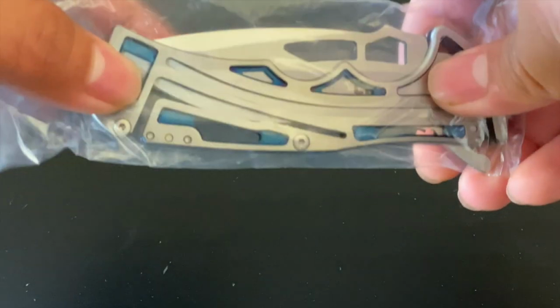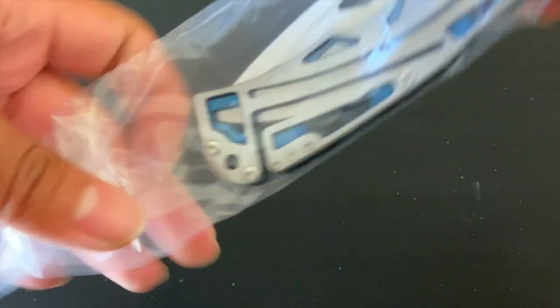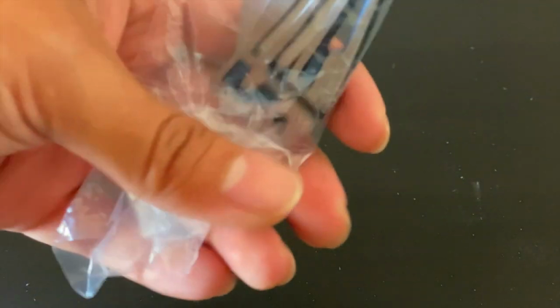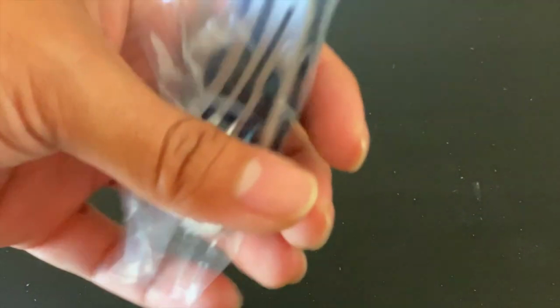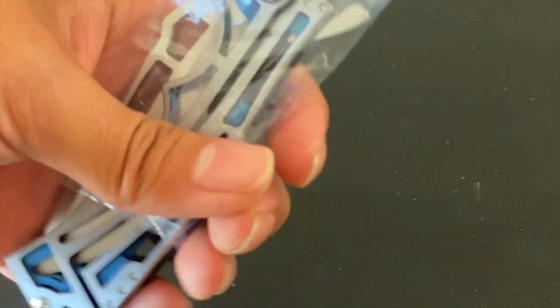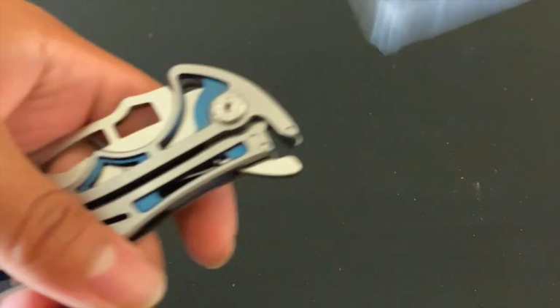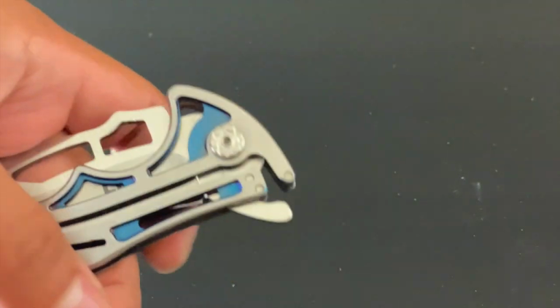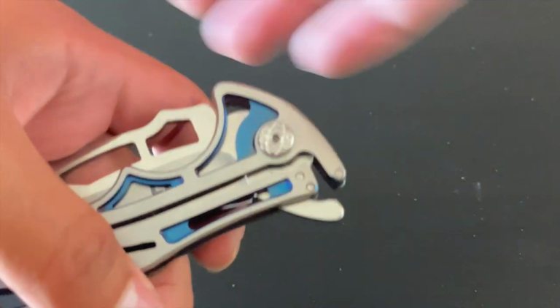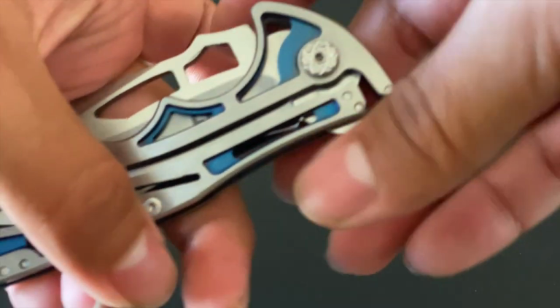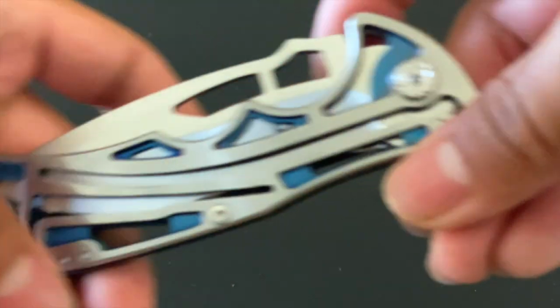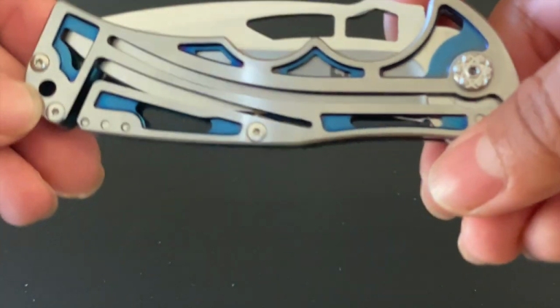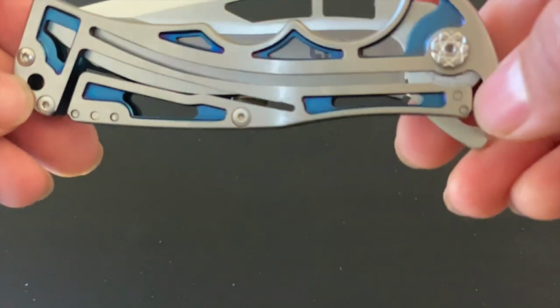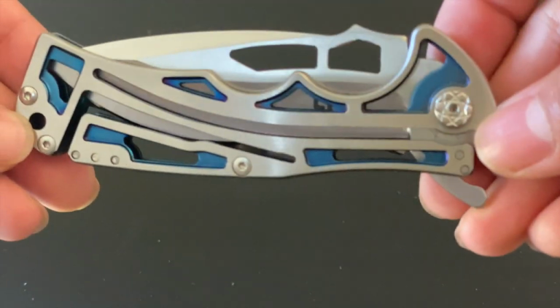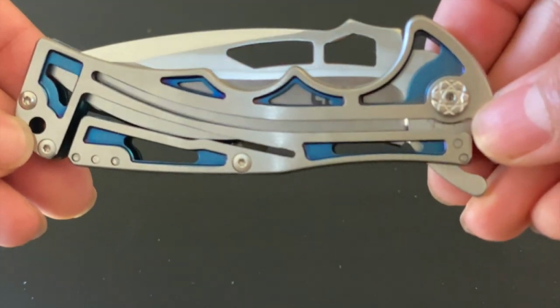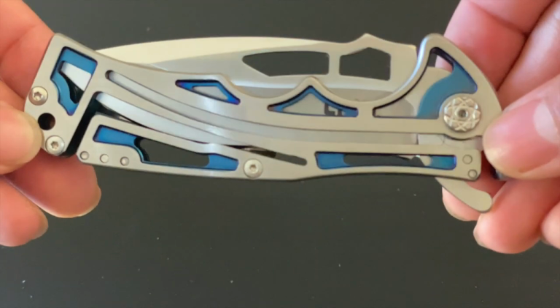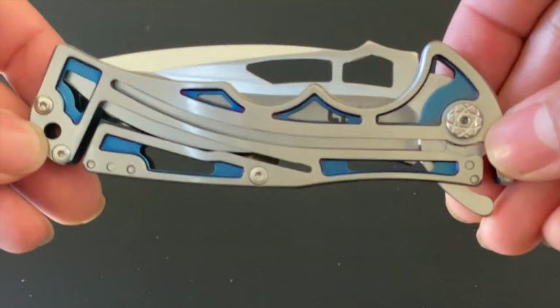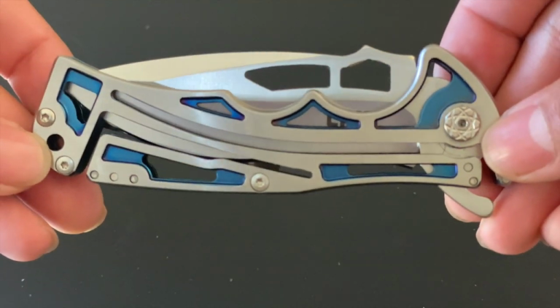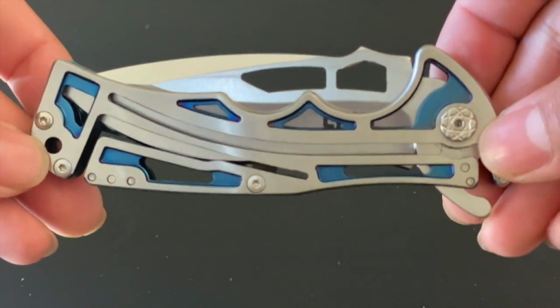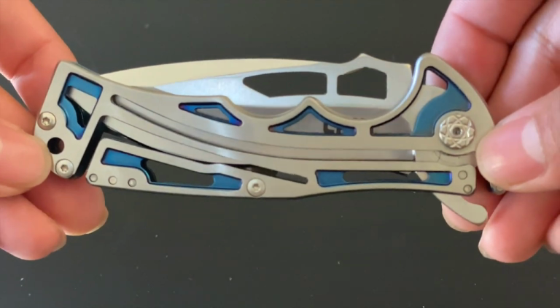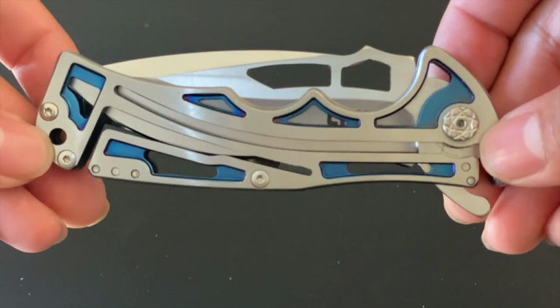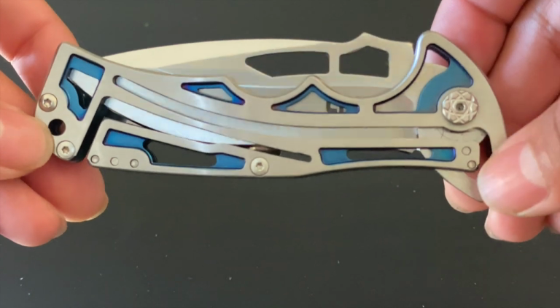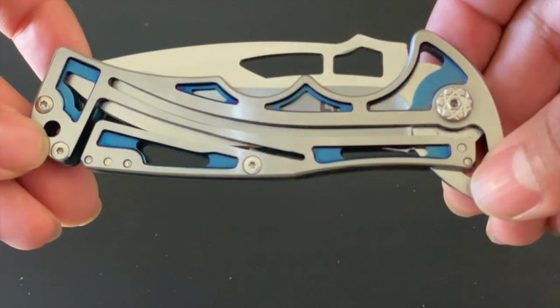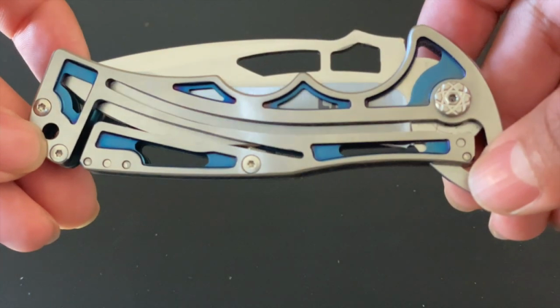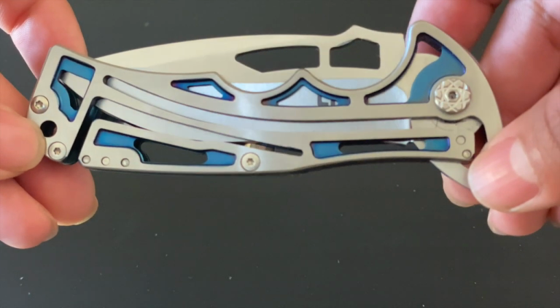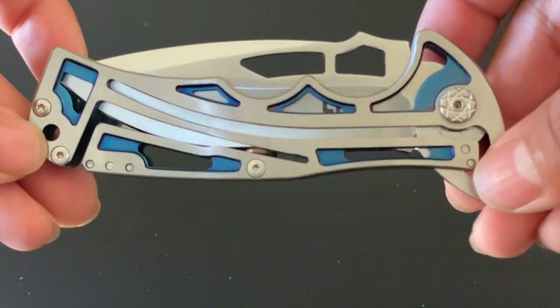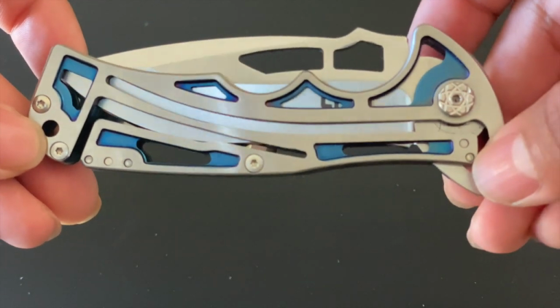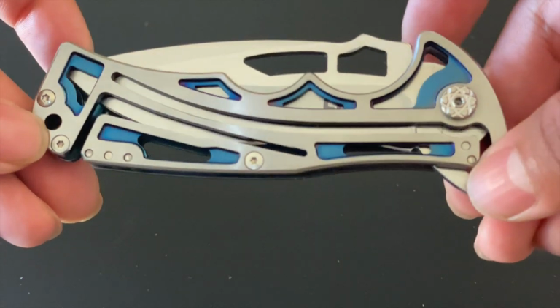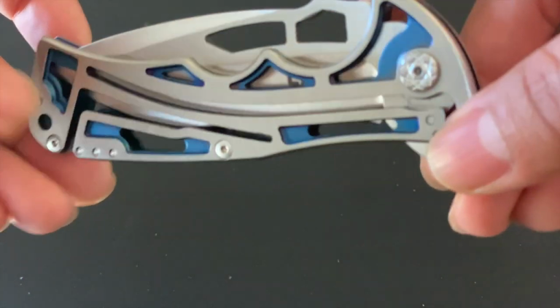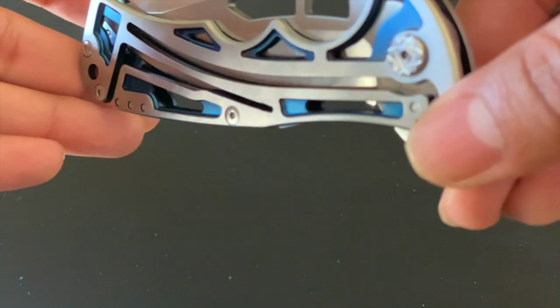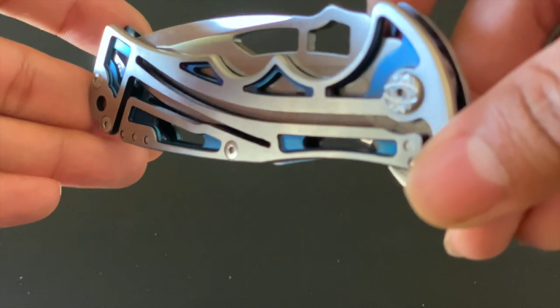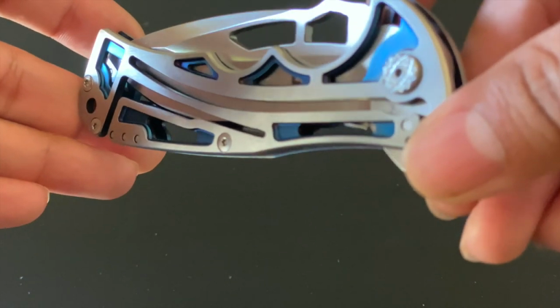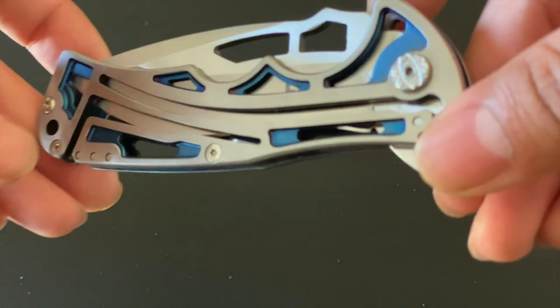Here's the knife — taking it out, it is extremely beautiful. I love what they did here with the blue tone and the titanium nitride buff handle.